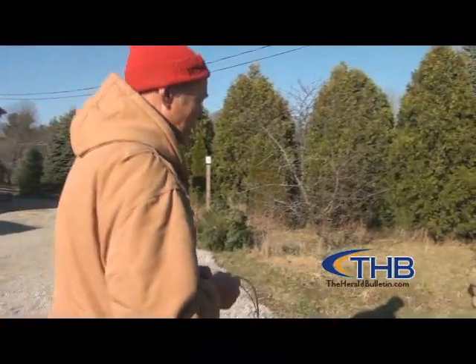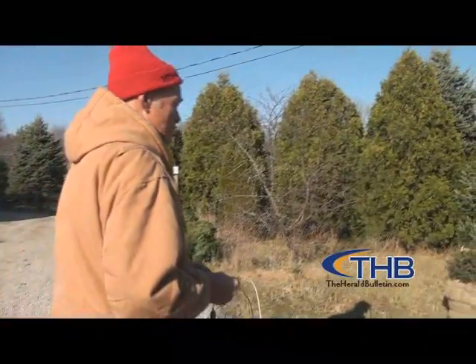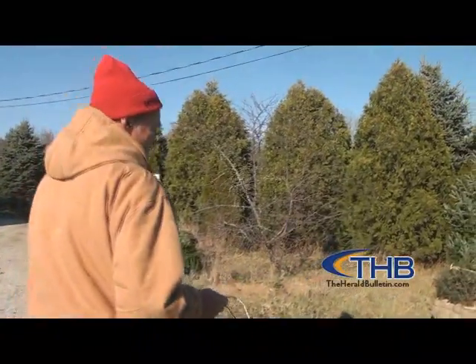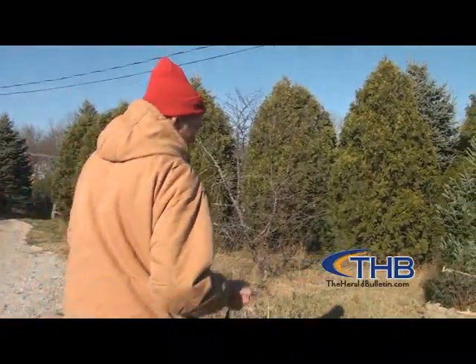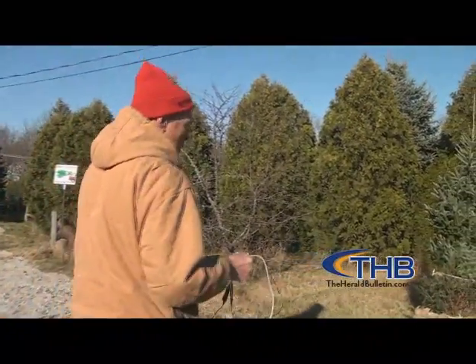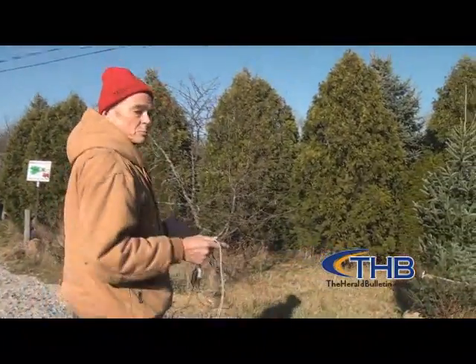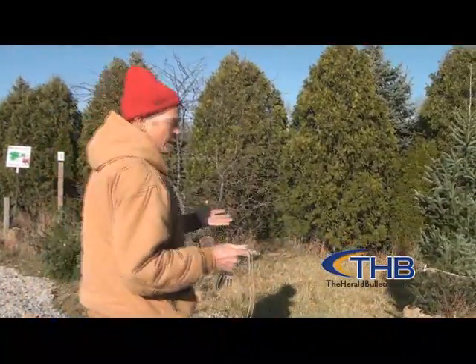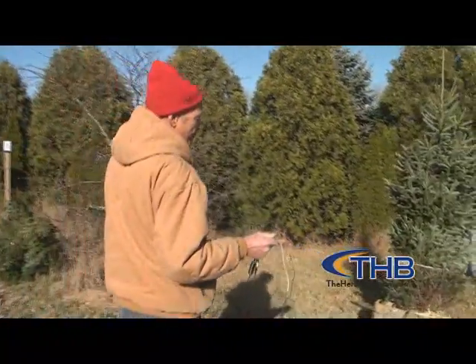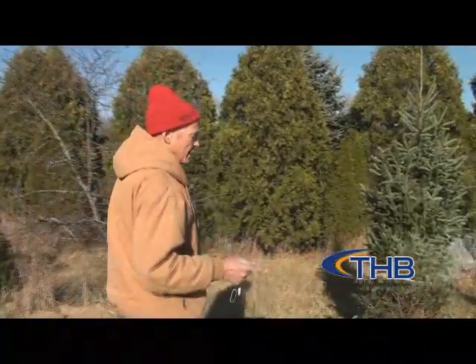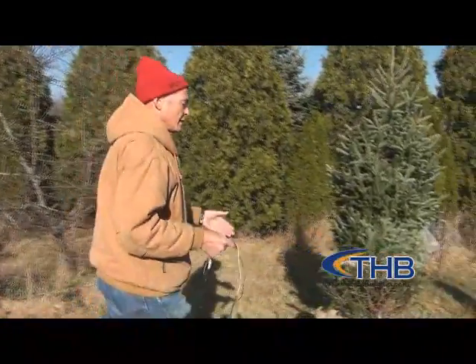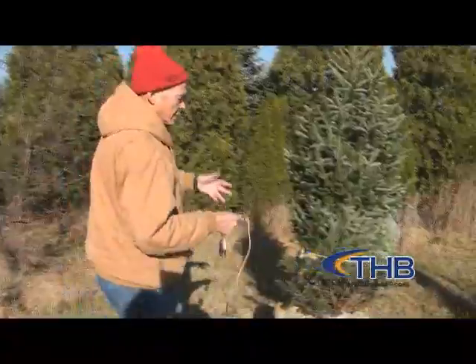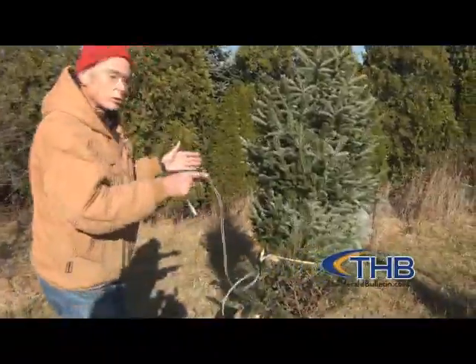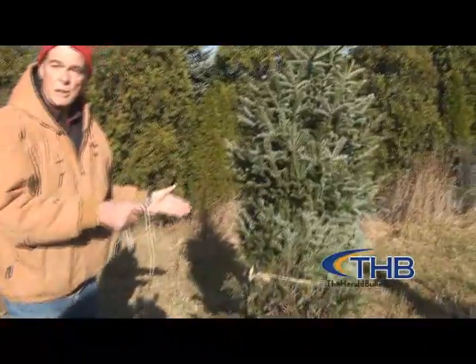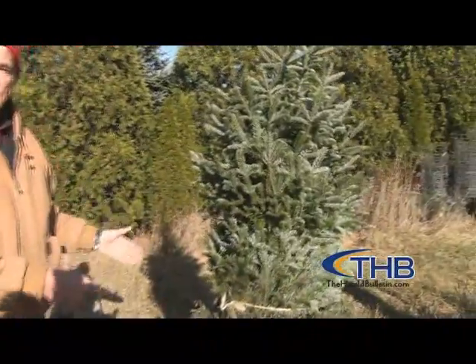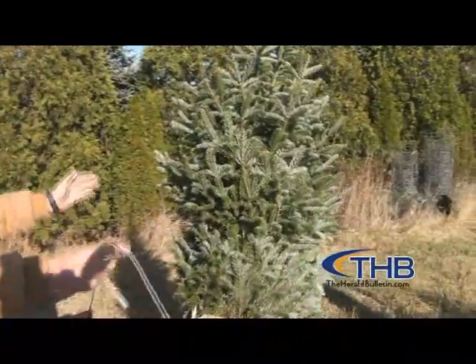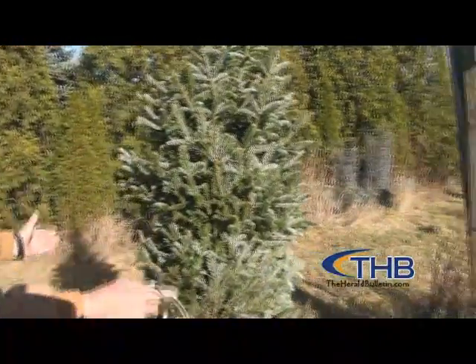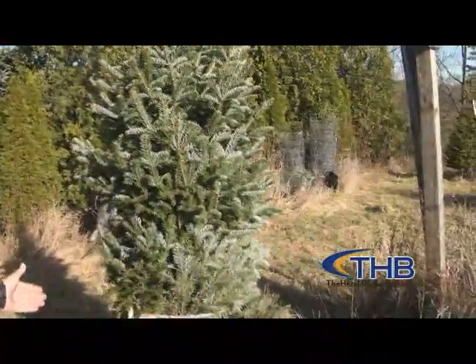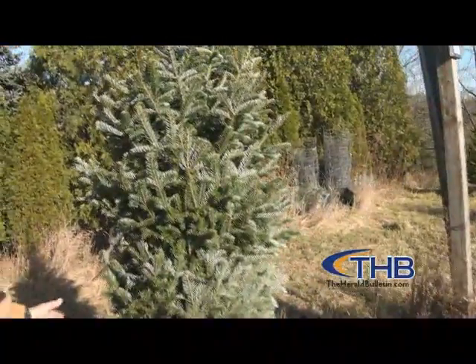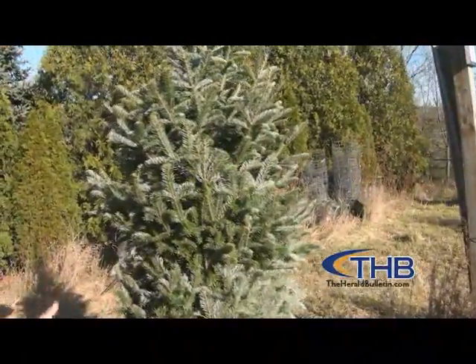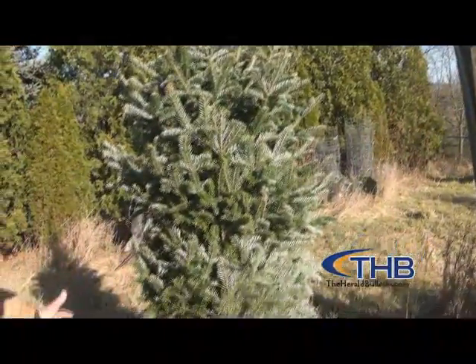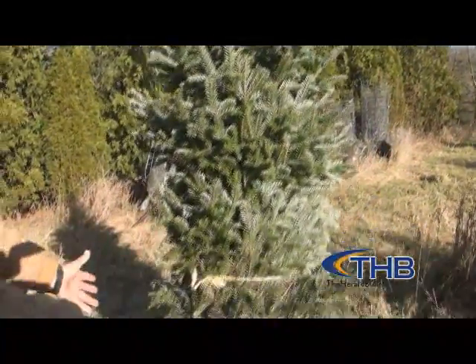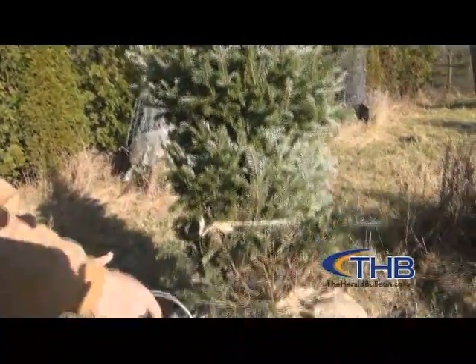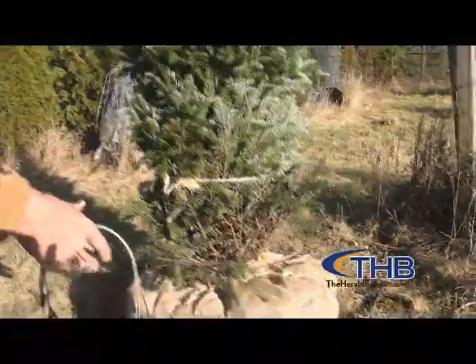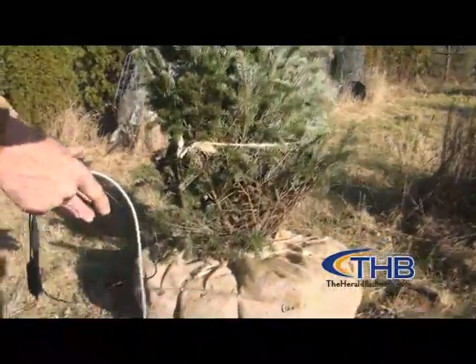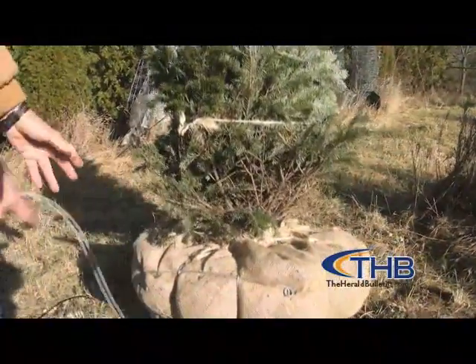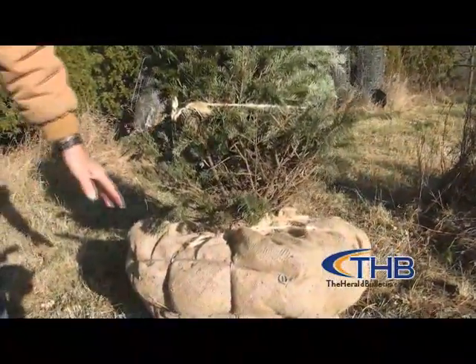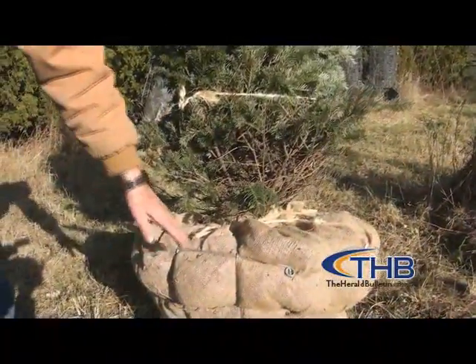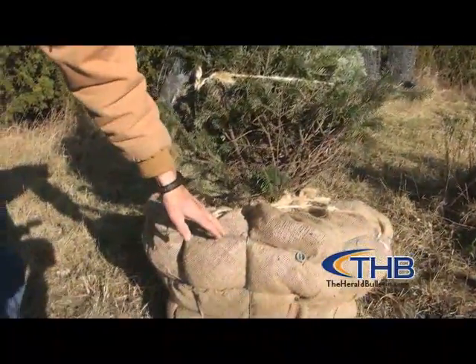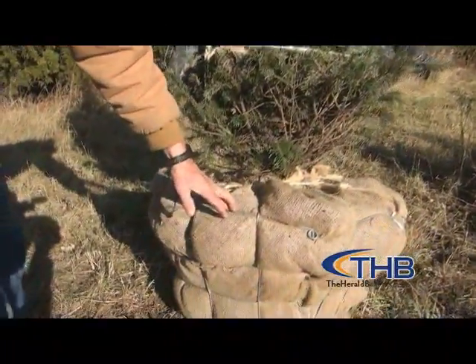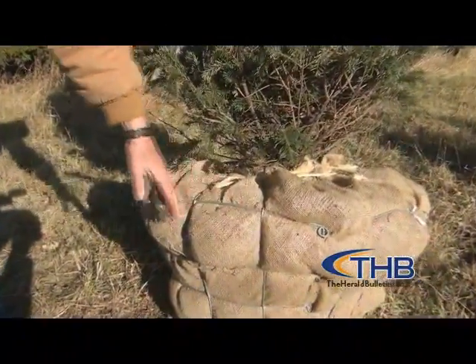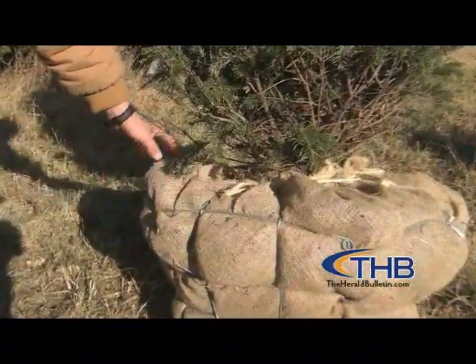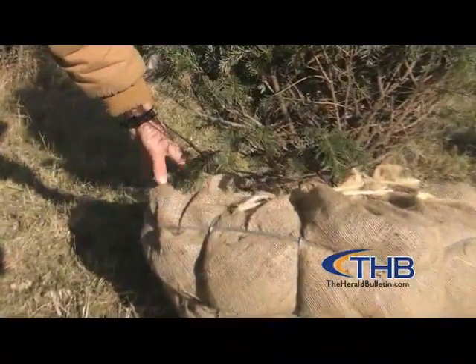It is one of the Christmas trees that we use a tree spade — we dig the tree out, that includes all the roots, and then we put it in a metal basket with burlap.